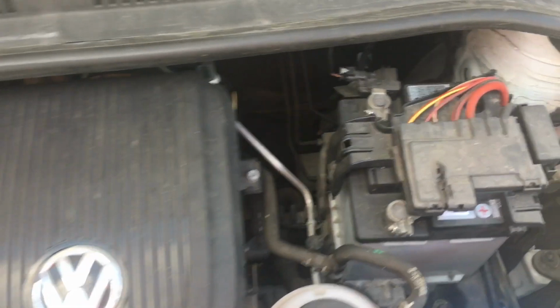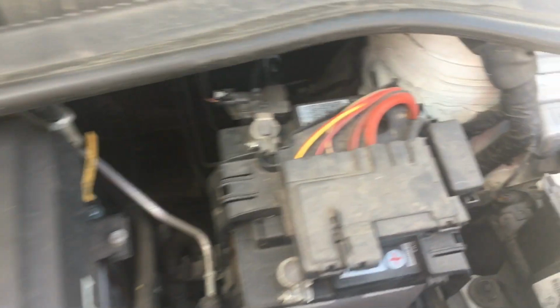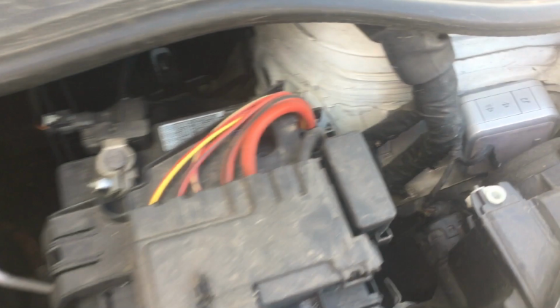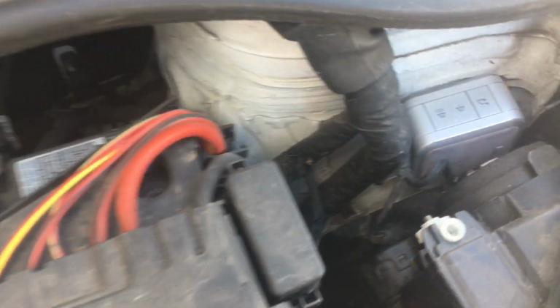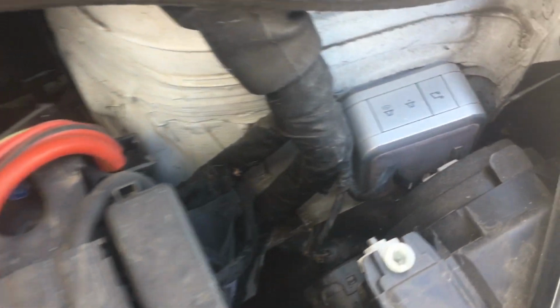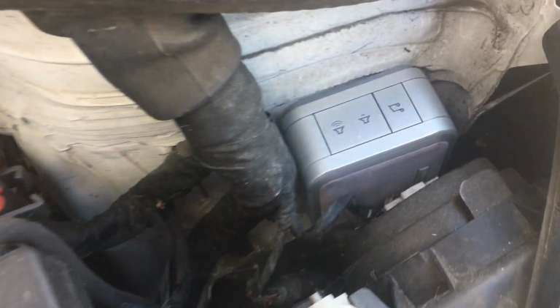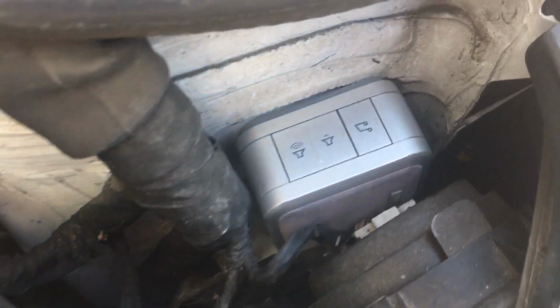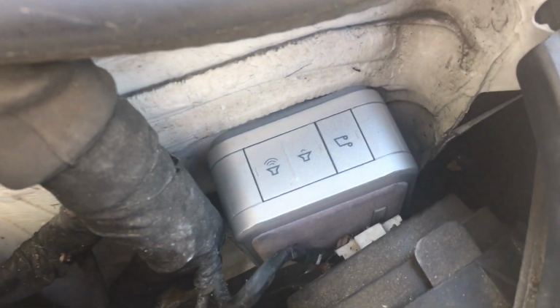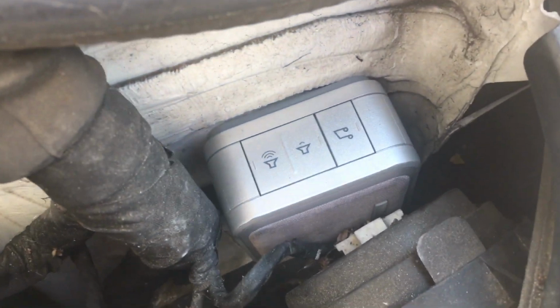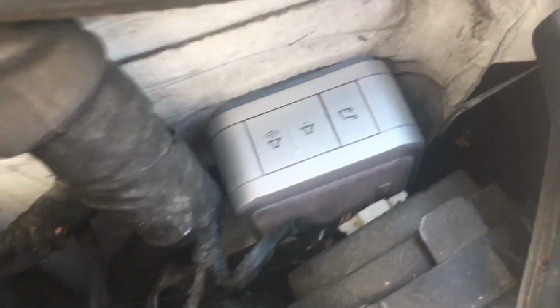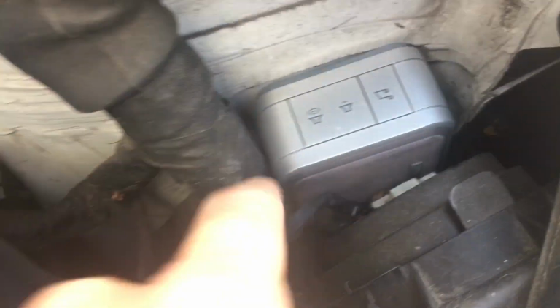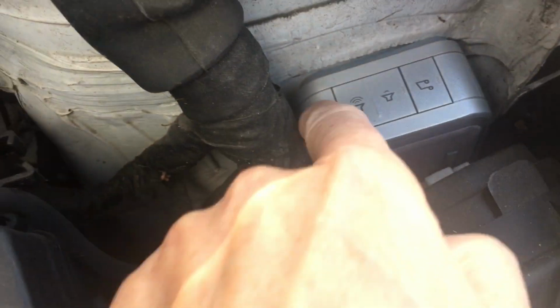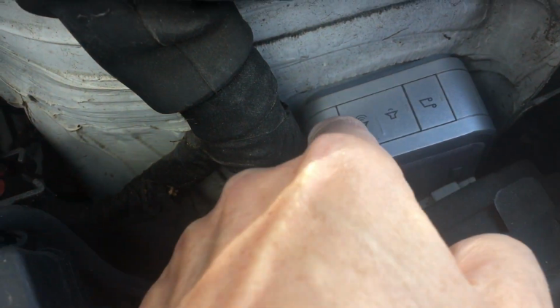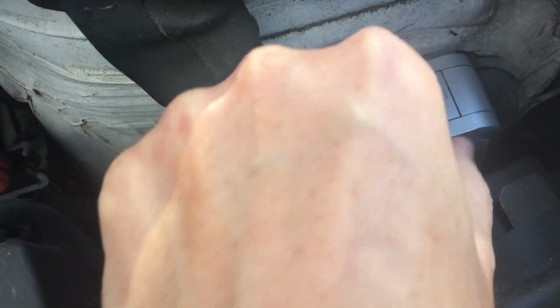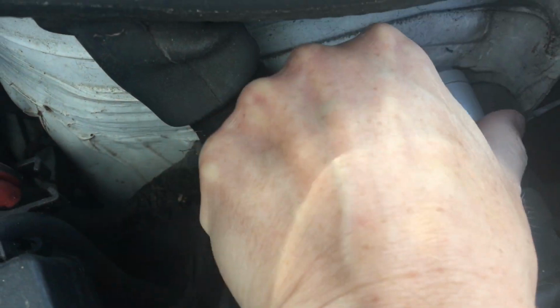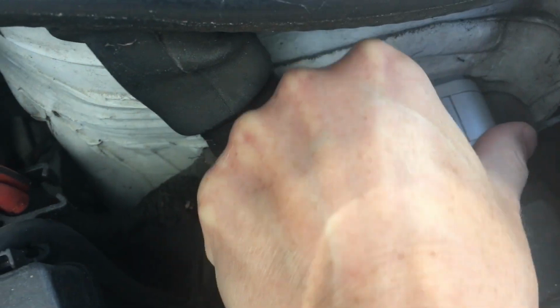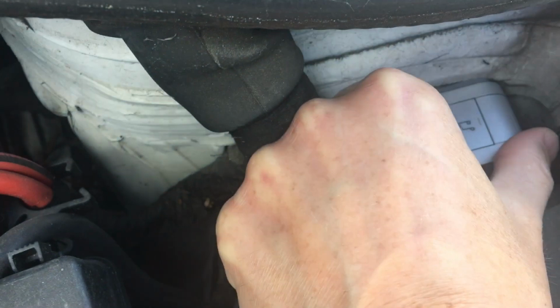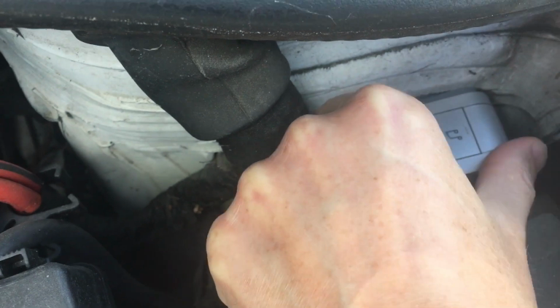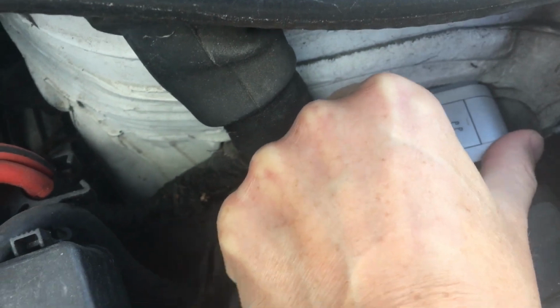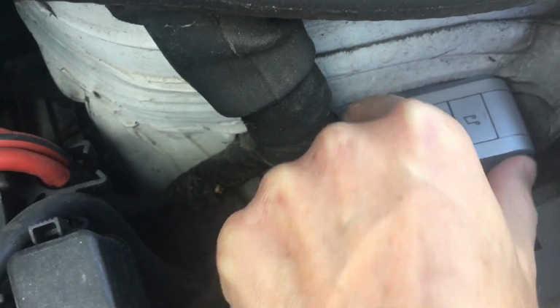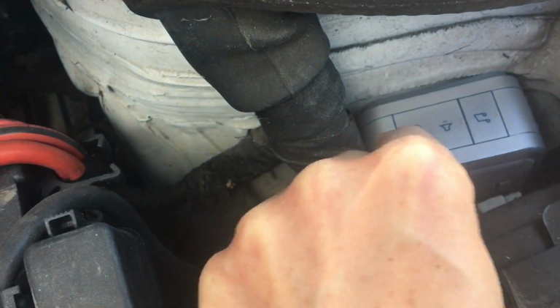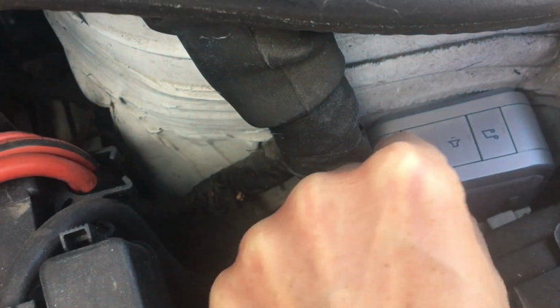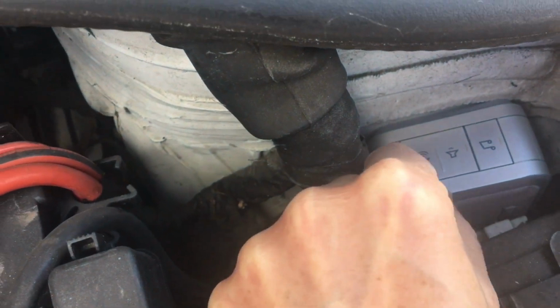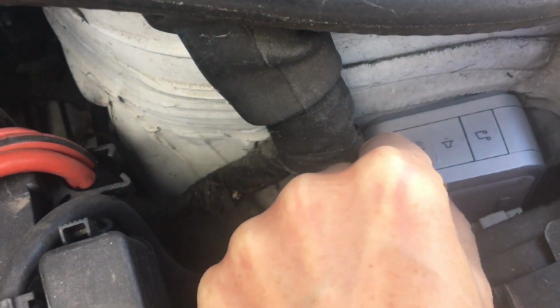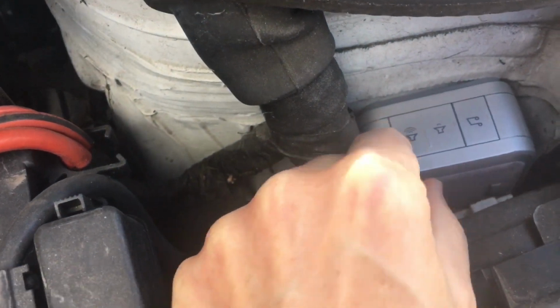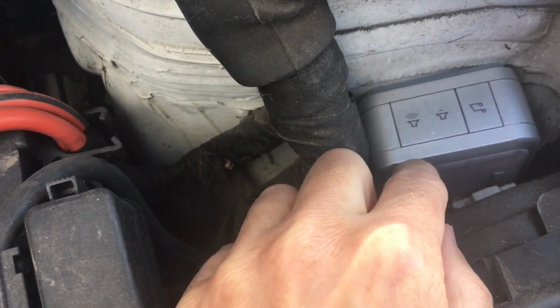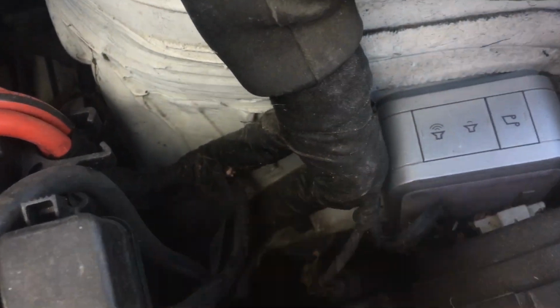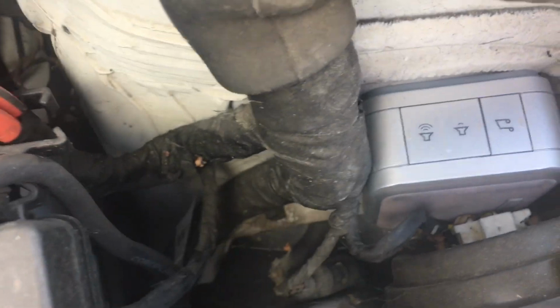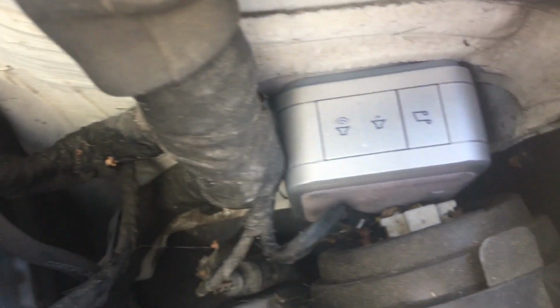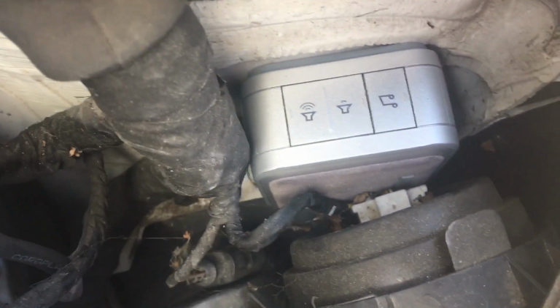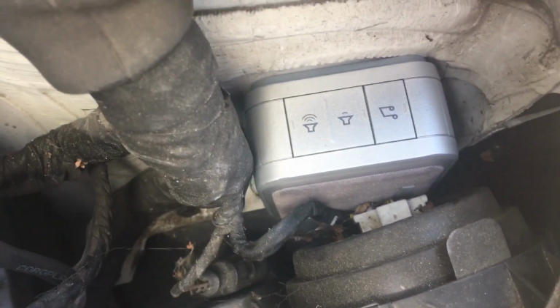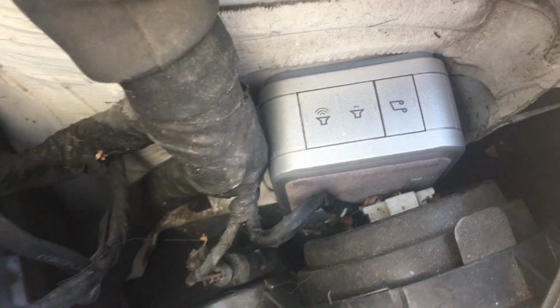I've just wedged it here behind the headlight. It might heat up and that could kill it, who knows — but it seems pretty well wedged in there. We'll see how long that lasts.